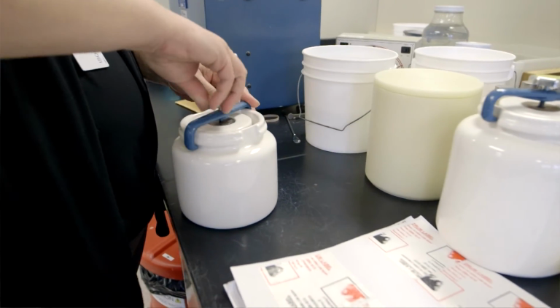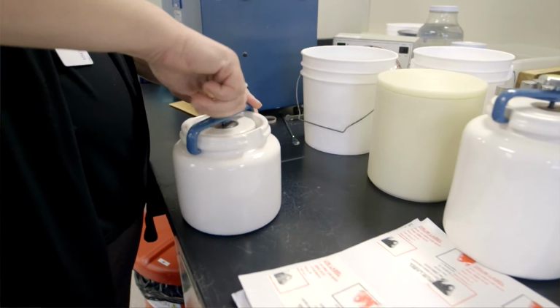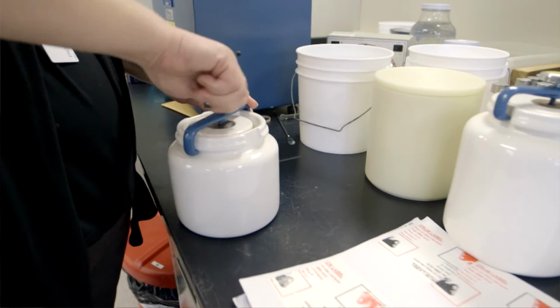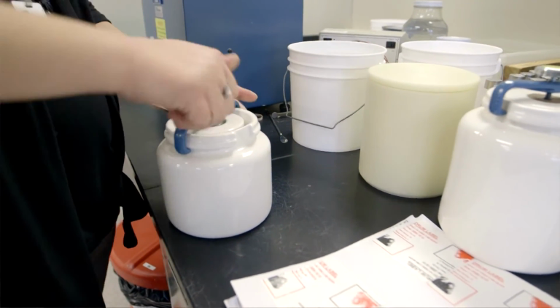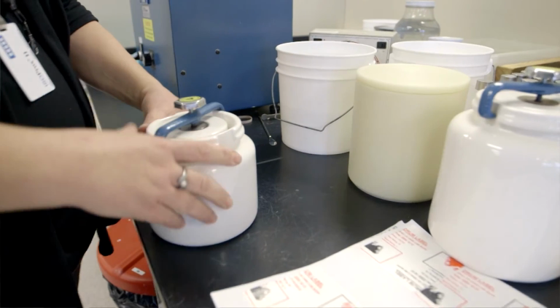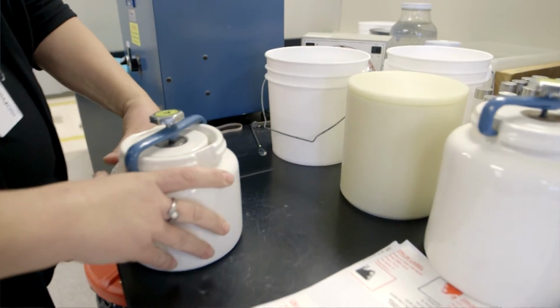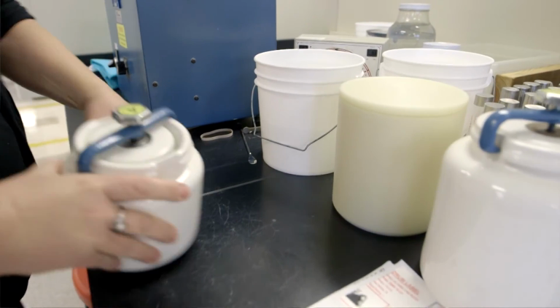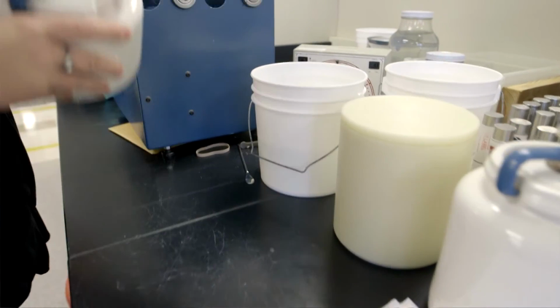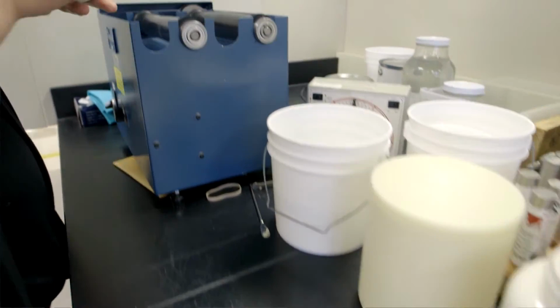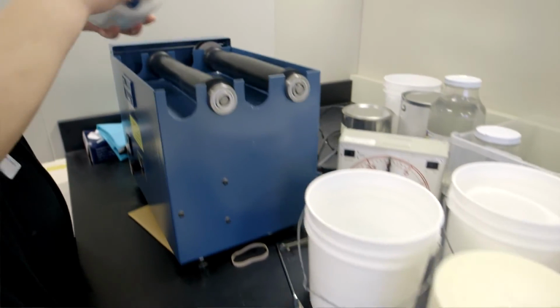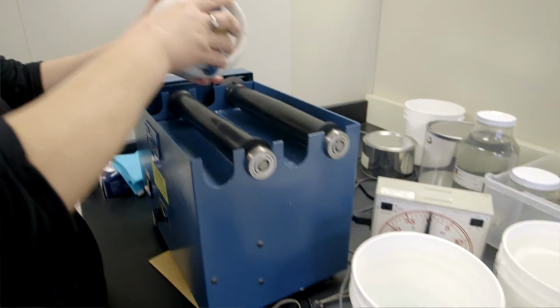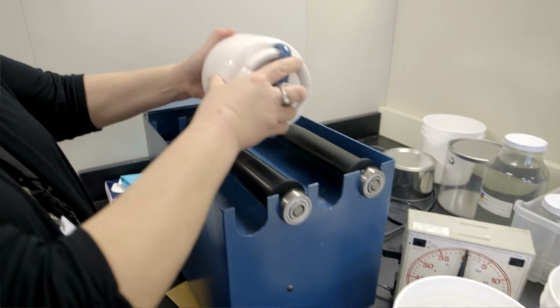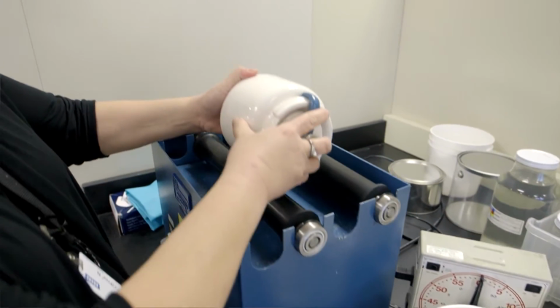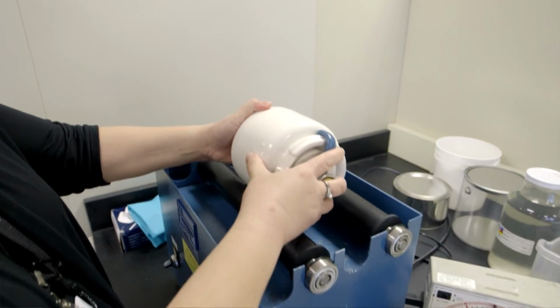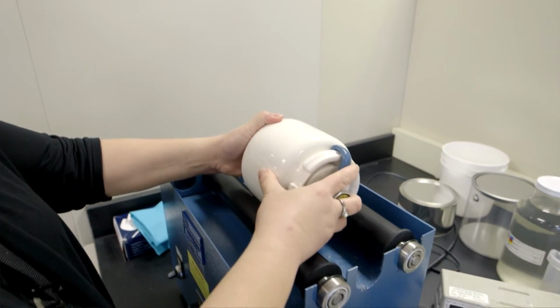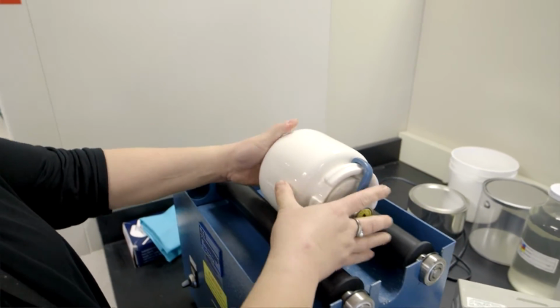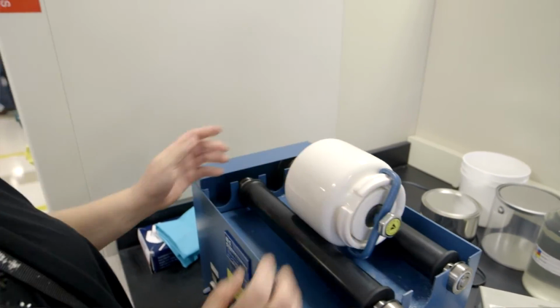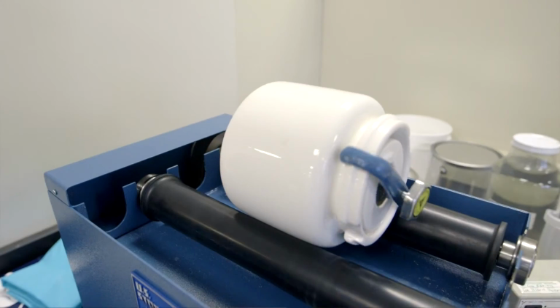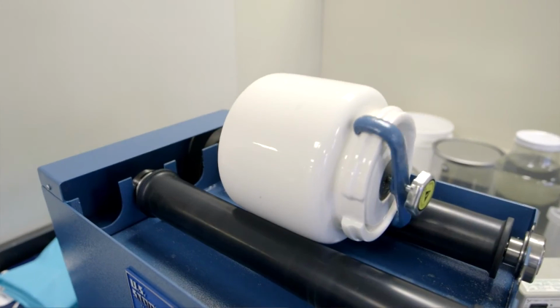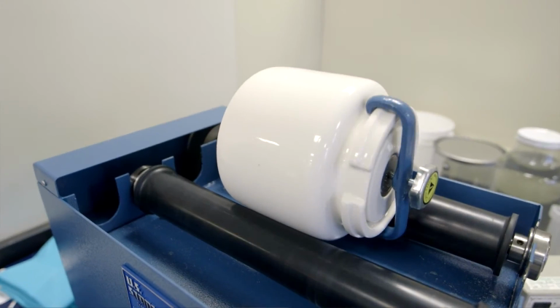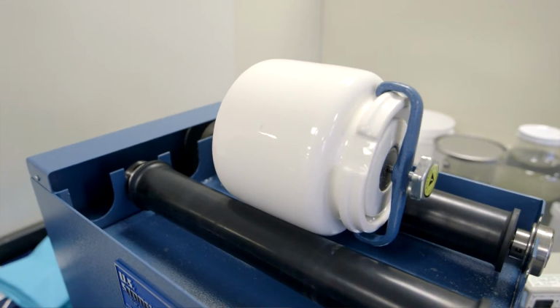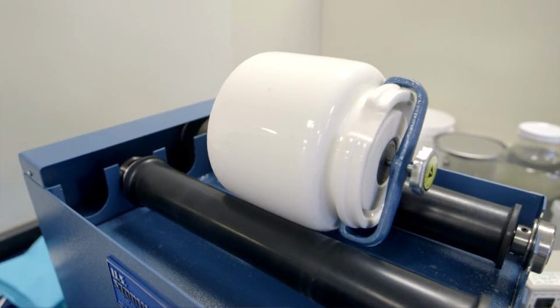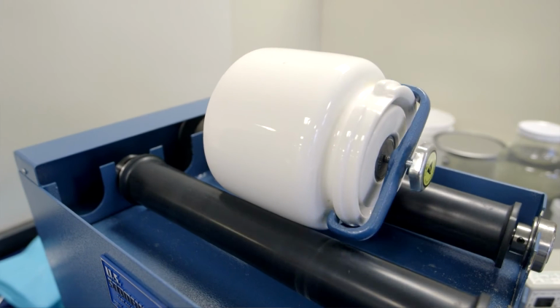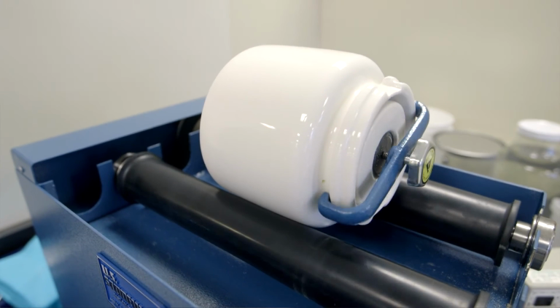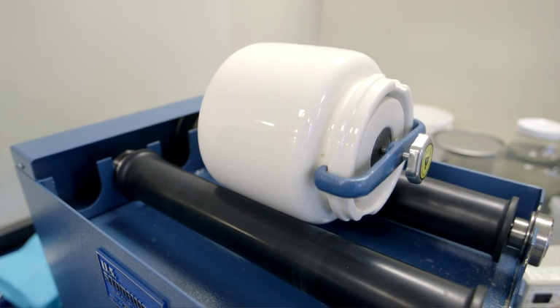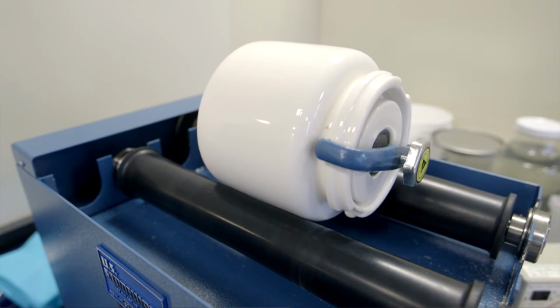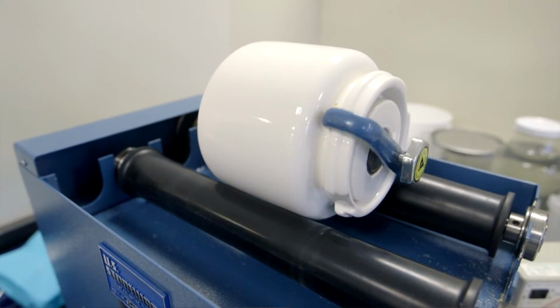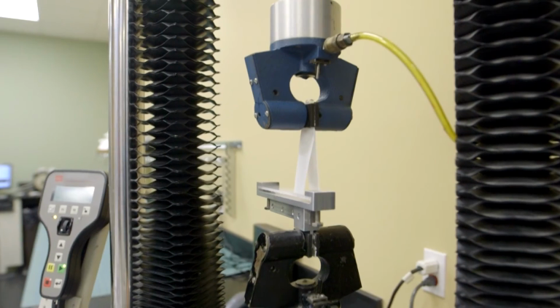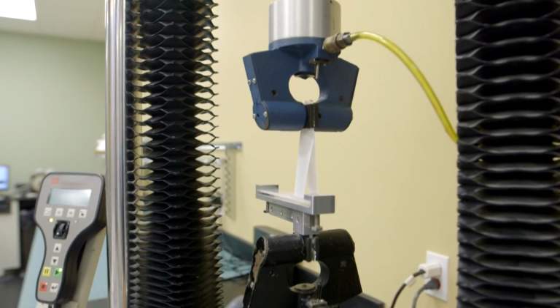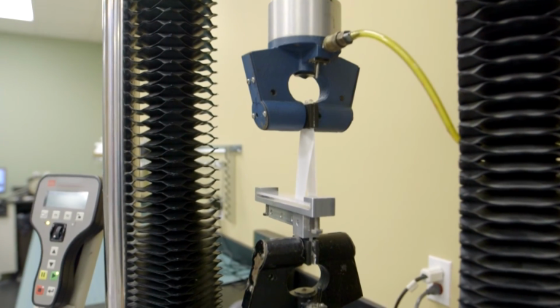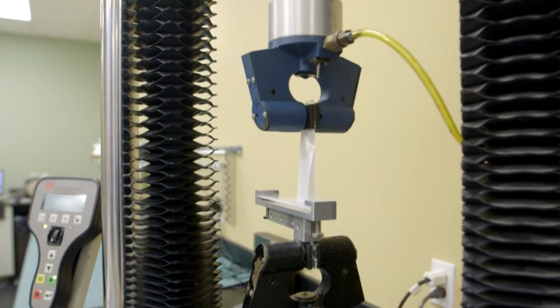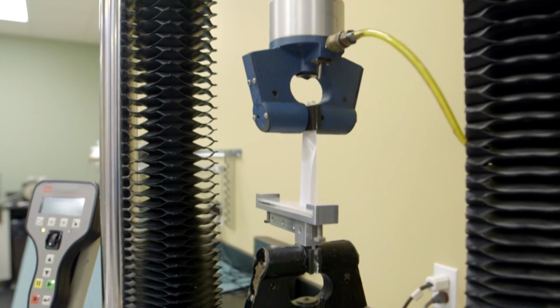Additionally, as part of the BS 5609 standard for drum label testing, we do a sand abrasion test and adhesion testing.